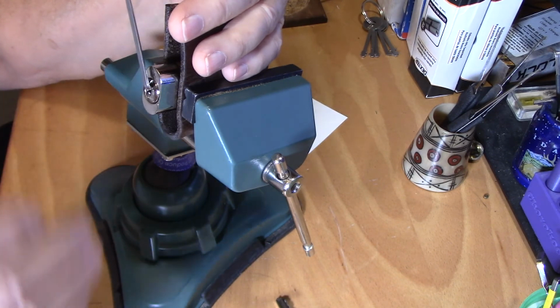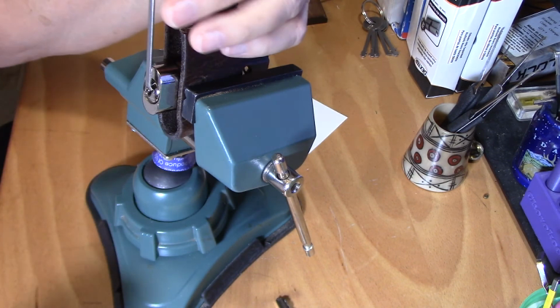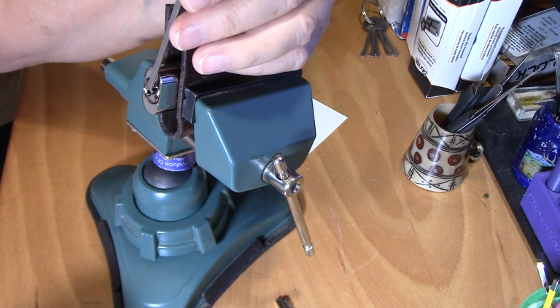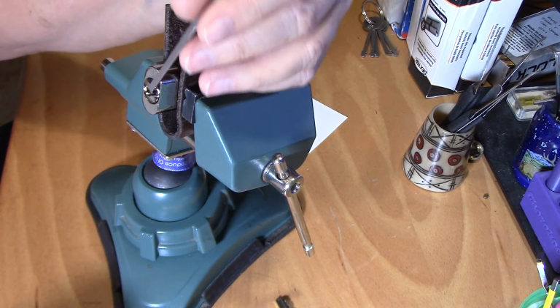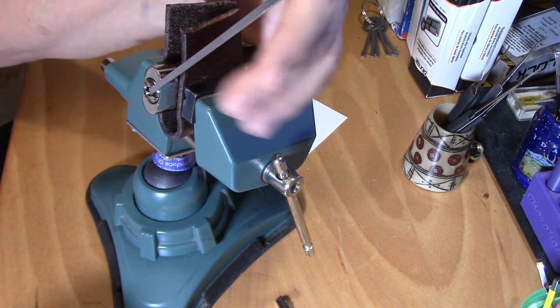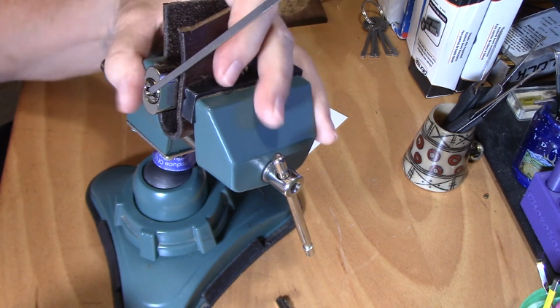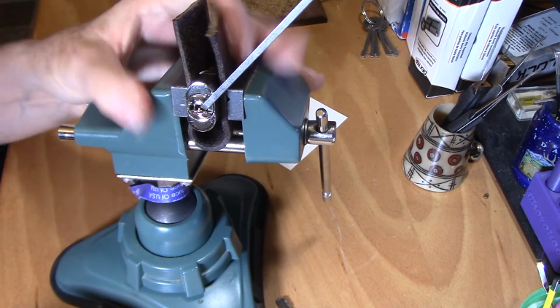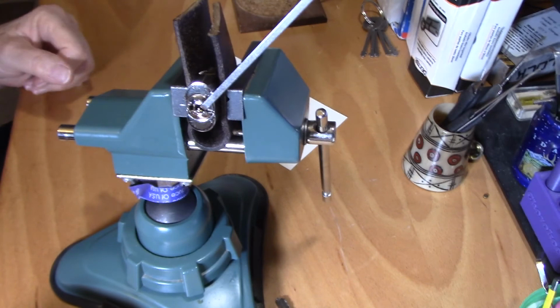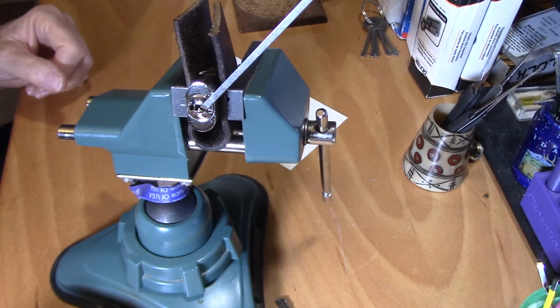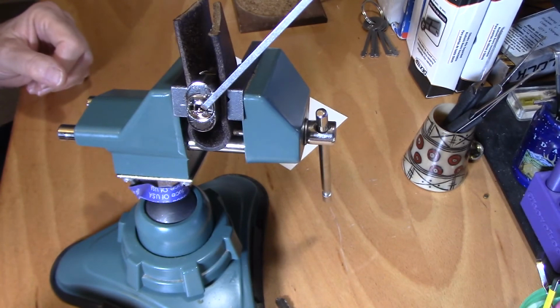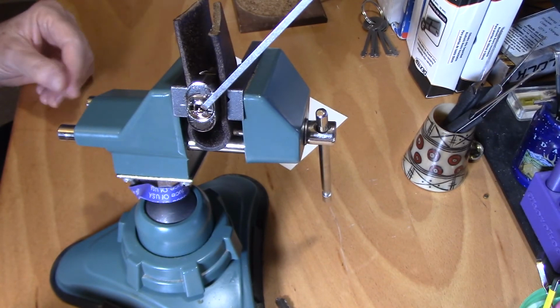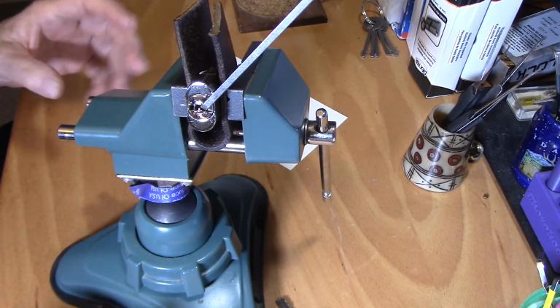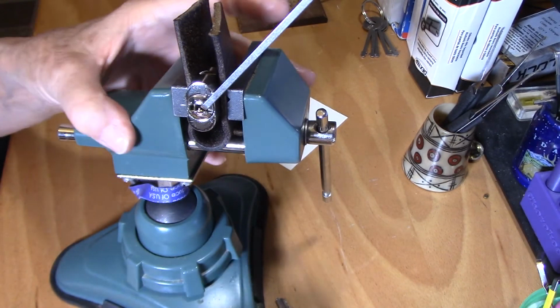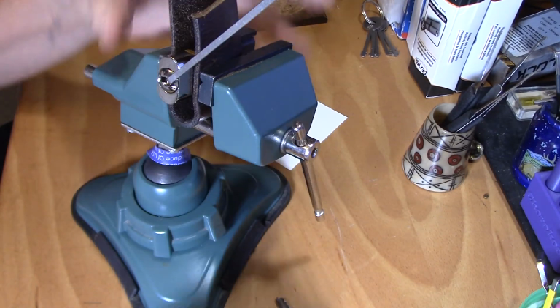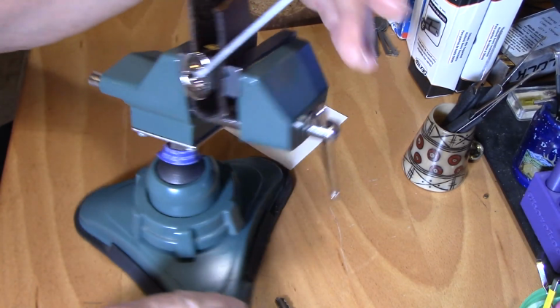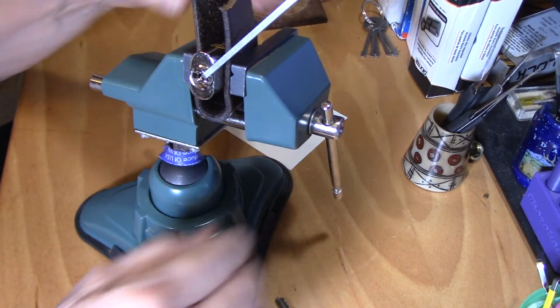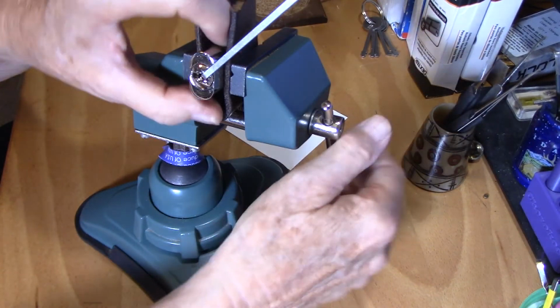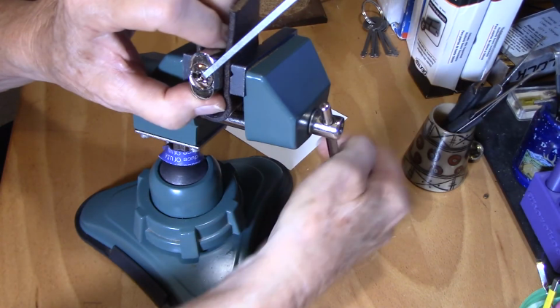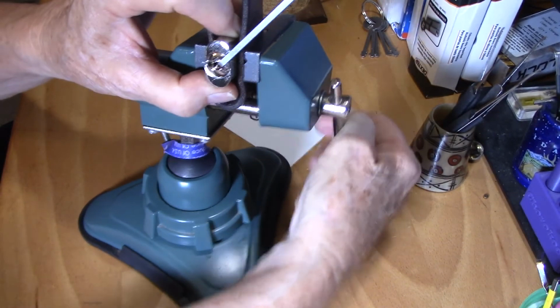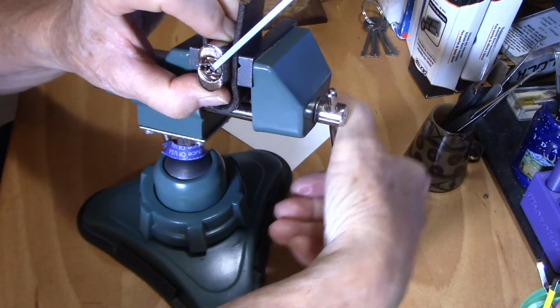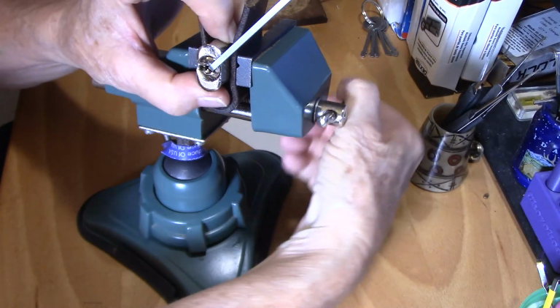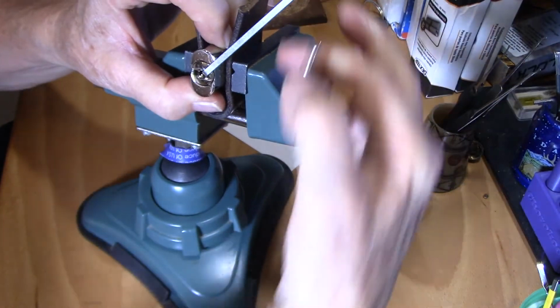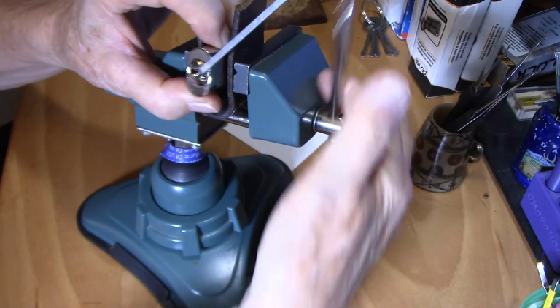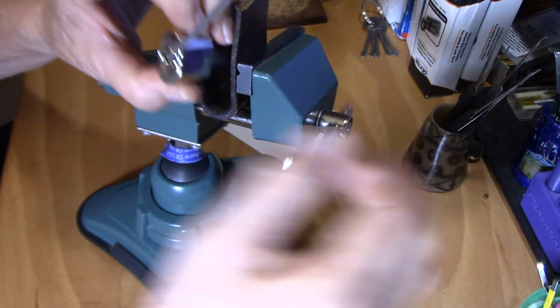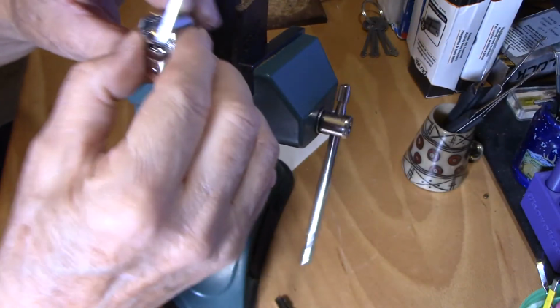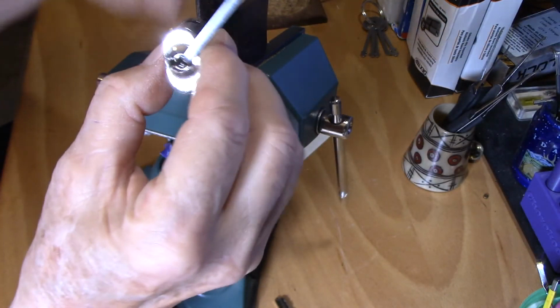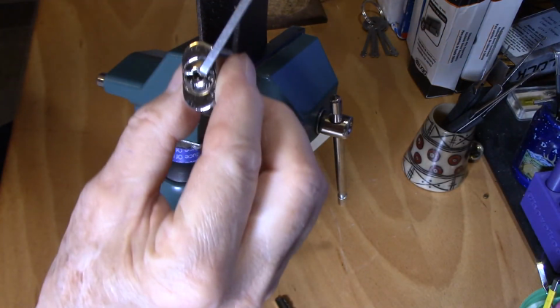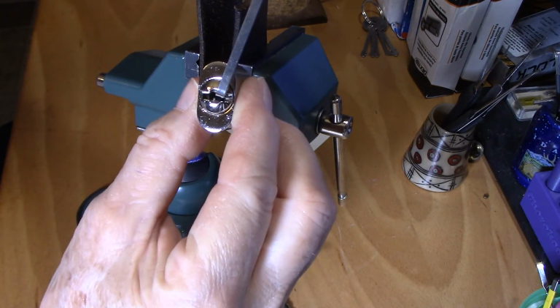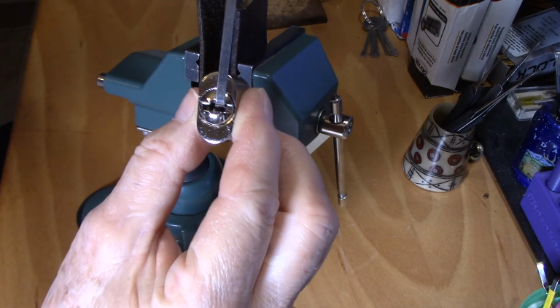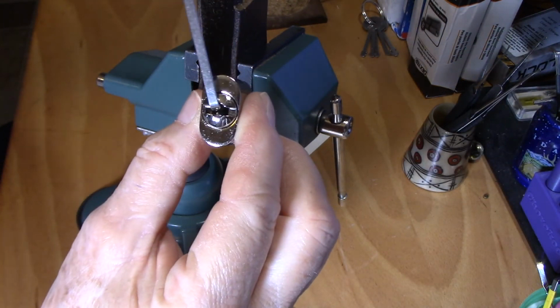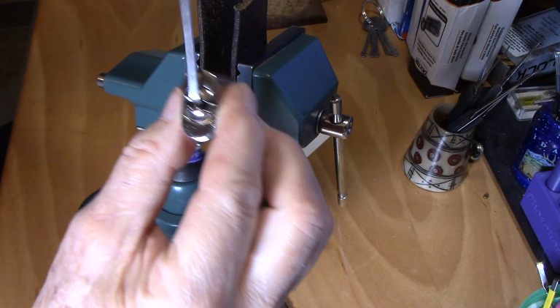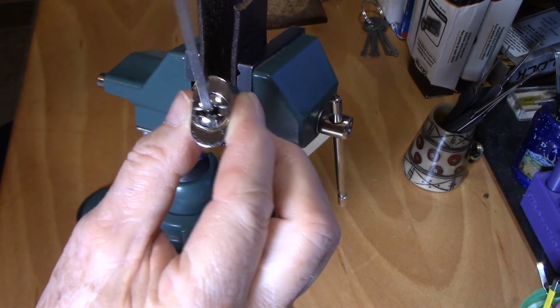There we go, got it! Yay! My first upside down pick — another cute little guy. You can see it's picked sideways.